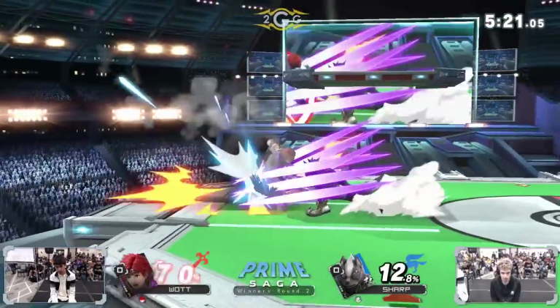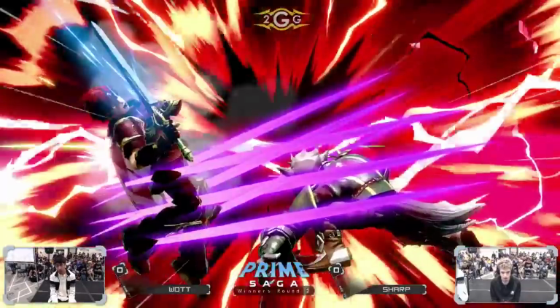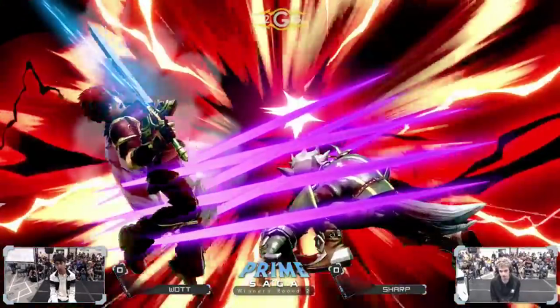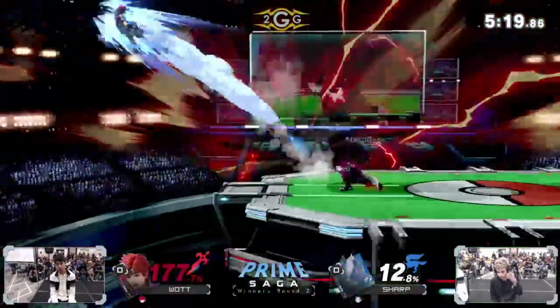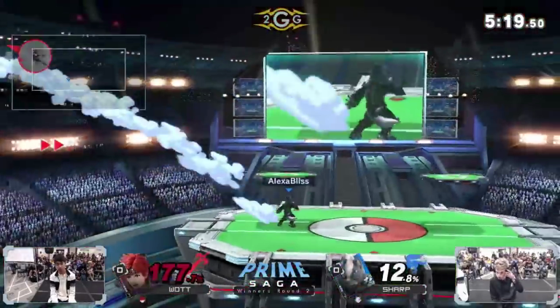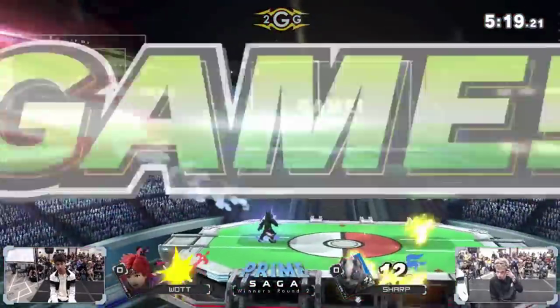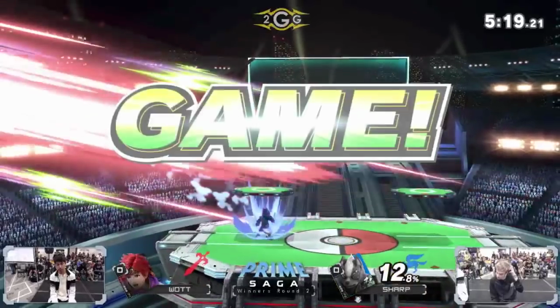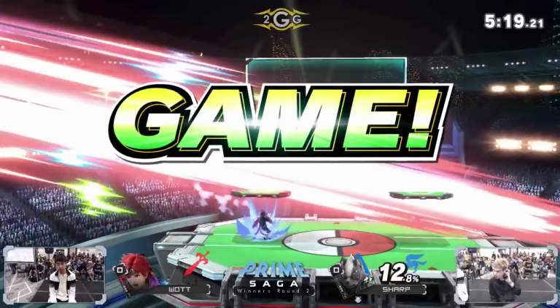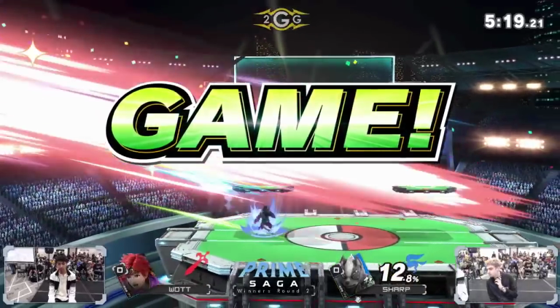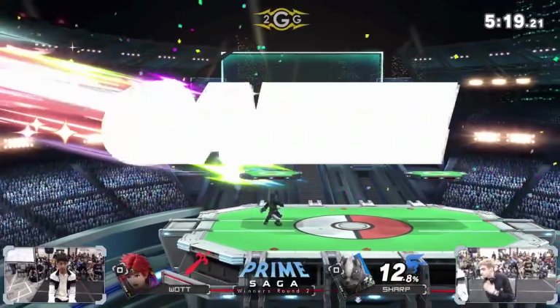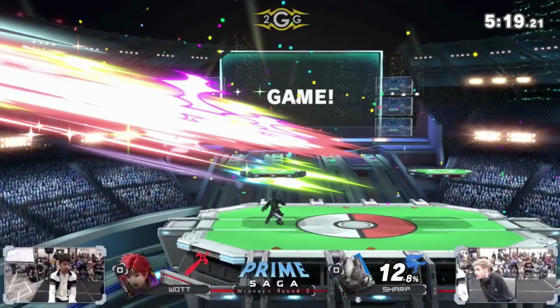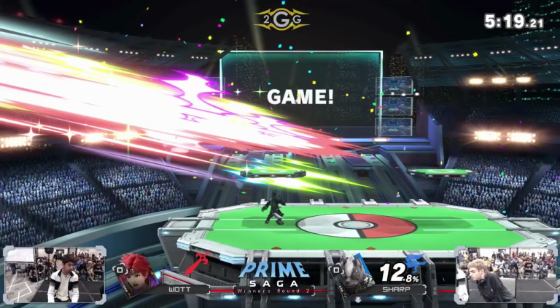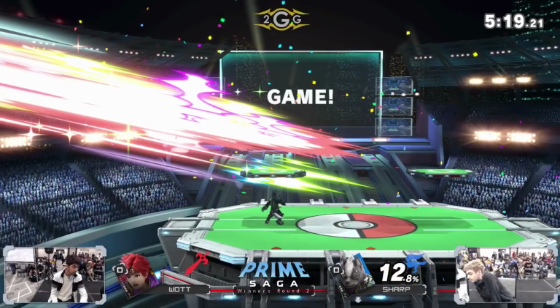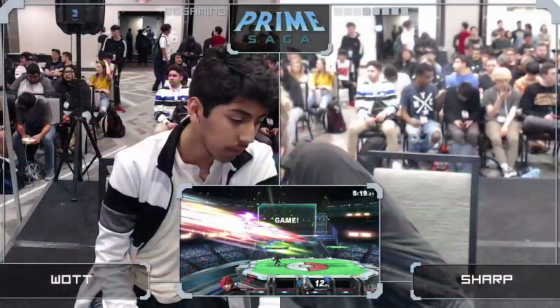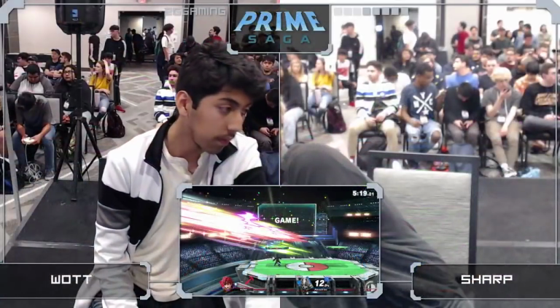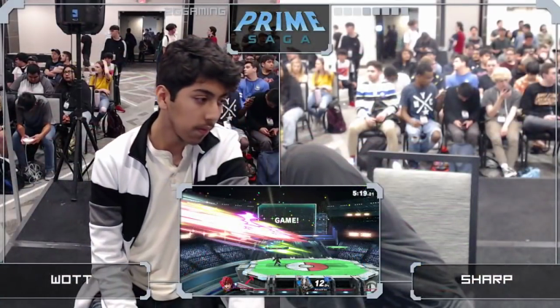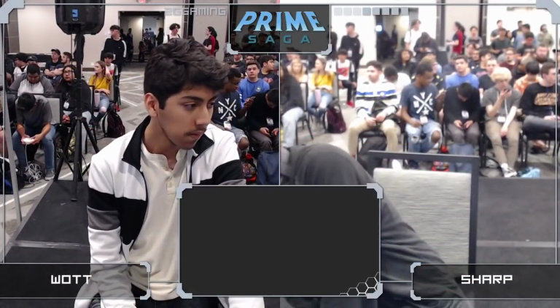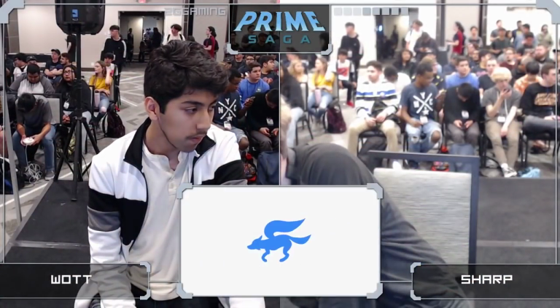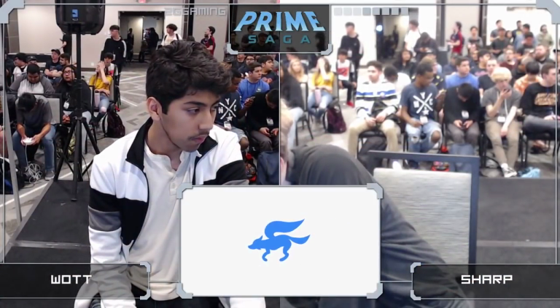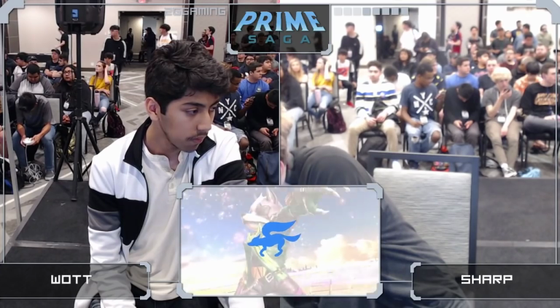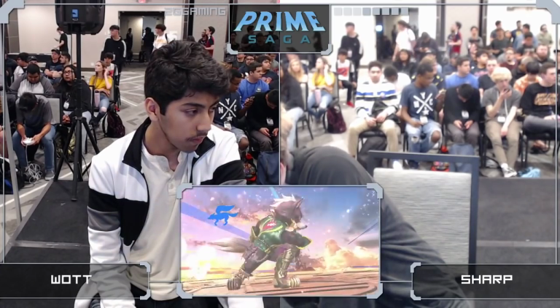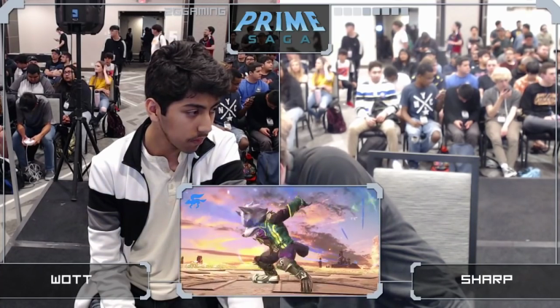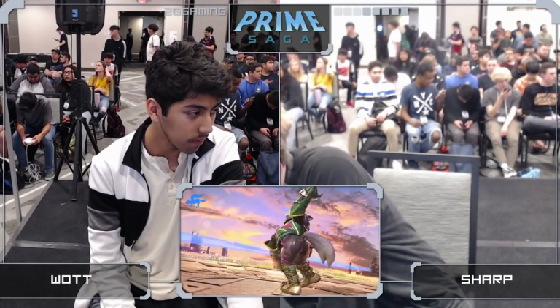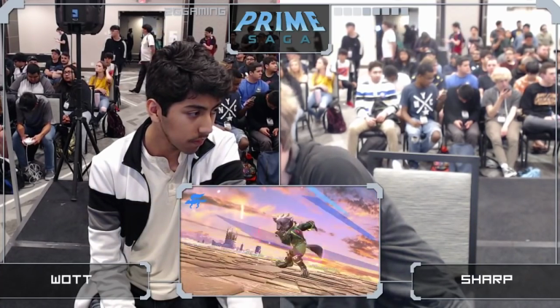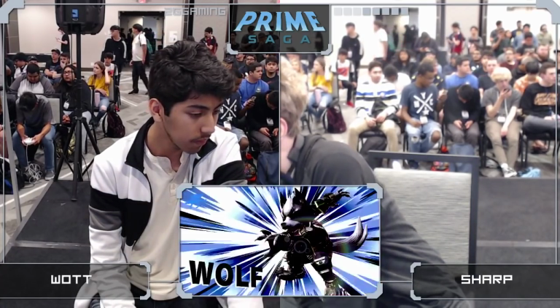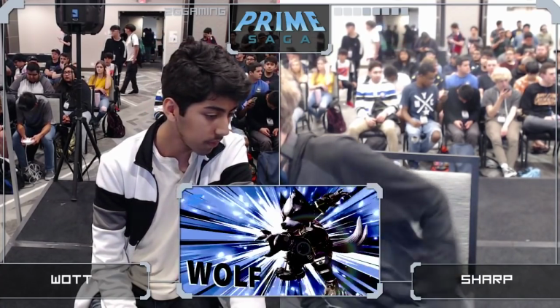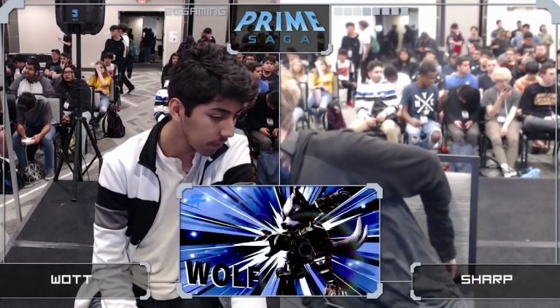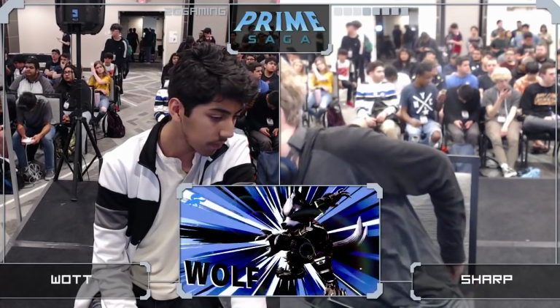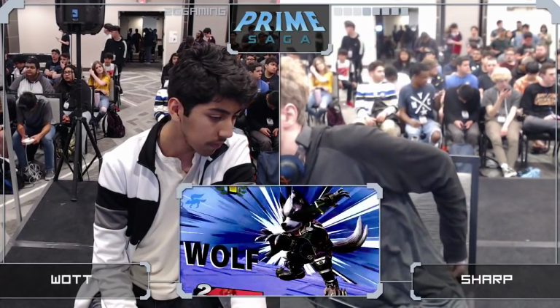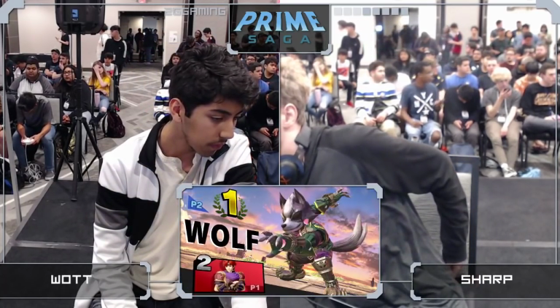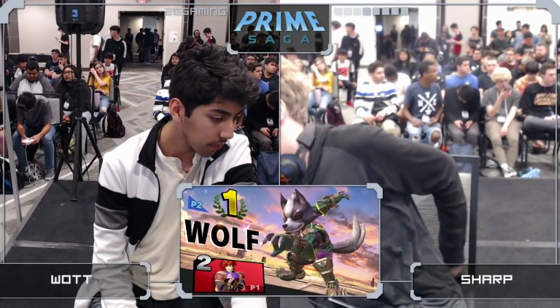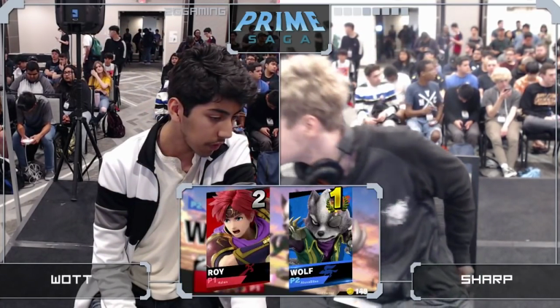There's the ledge trap, and the forward tilt — just dash back forward tilt. It's going to clean it up here for Sharp. He did get taken down to the last stock, but only took about 12%. Really, really solid game one coming out here for Sharp.